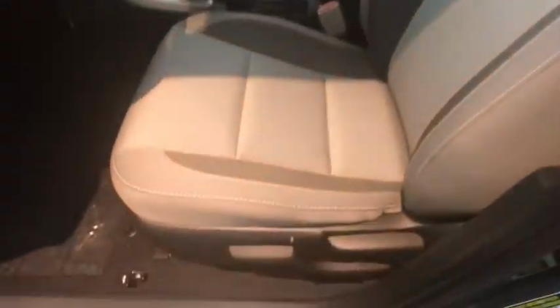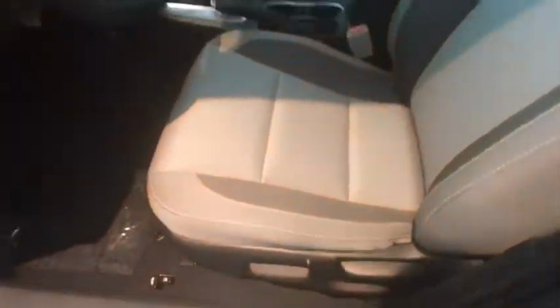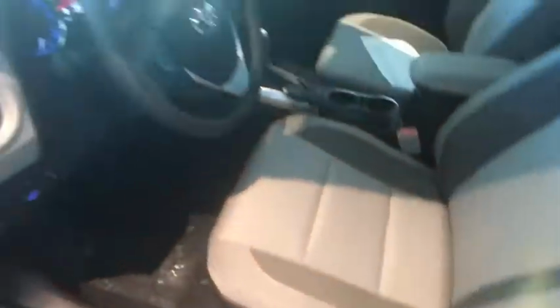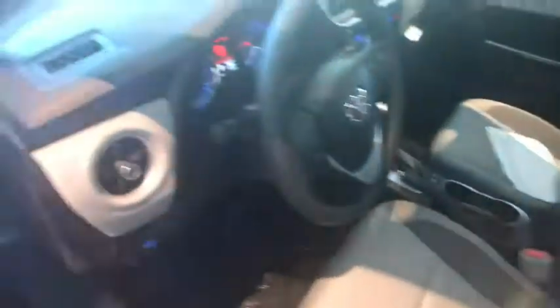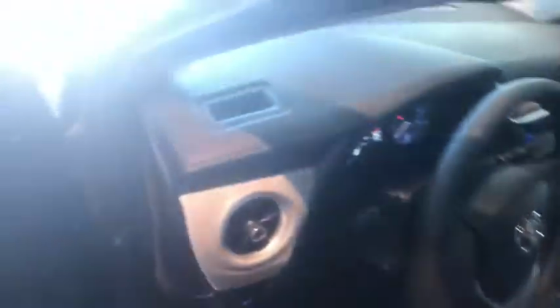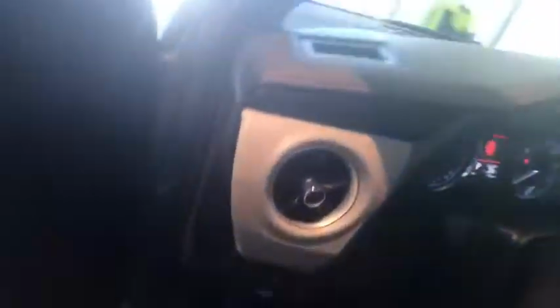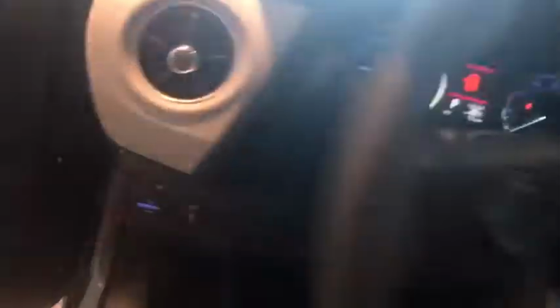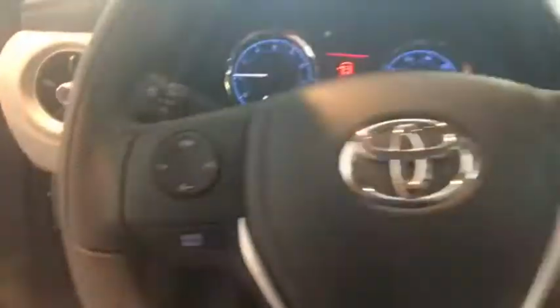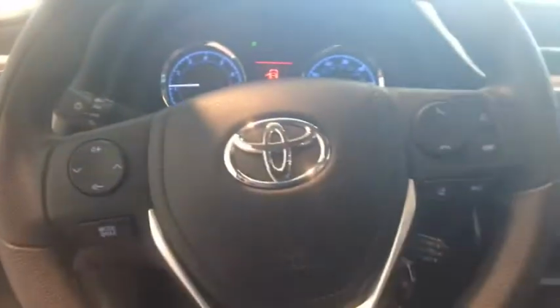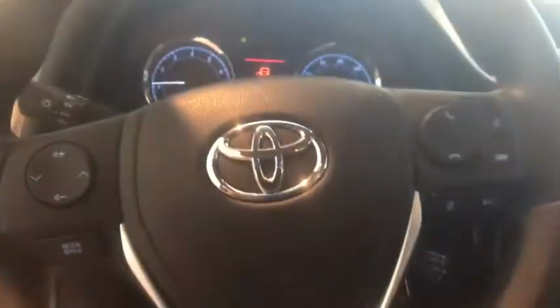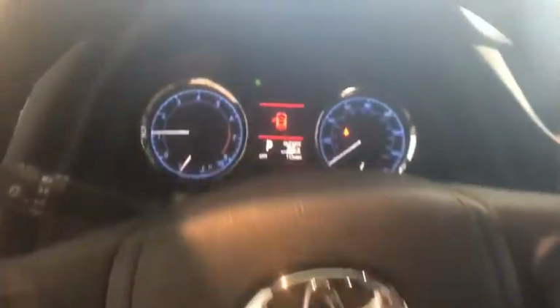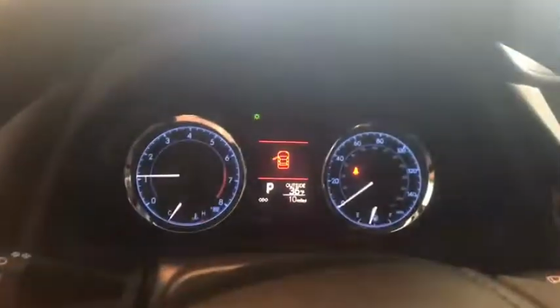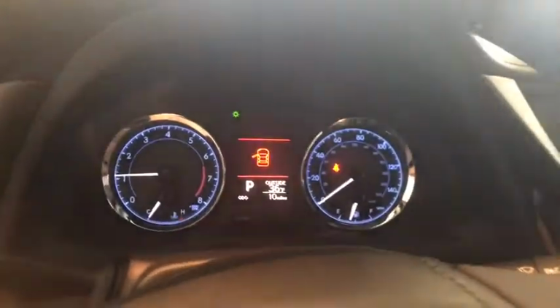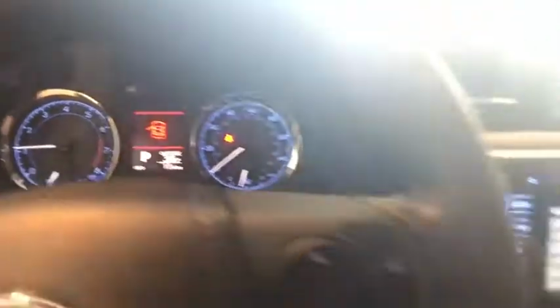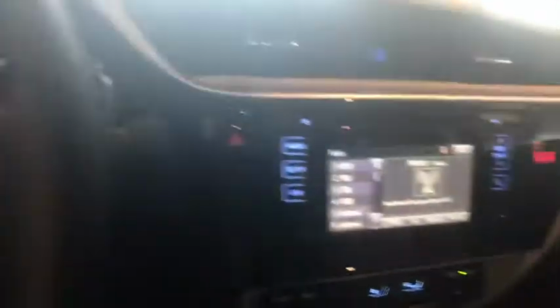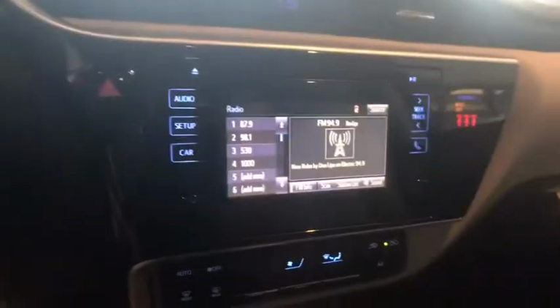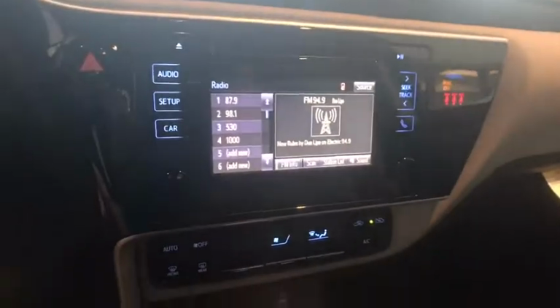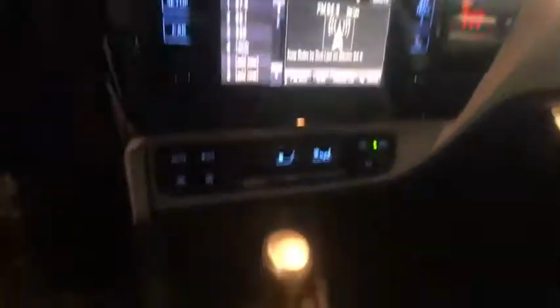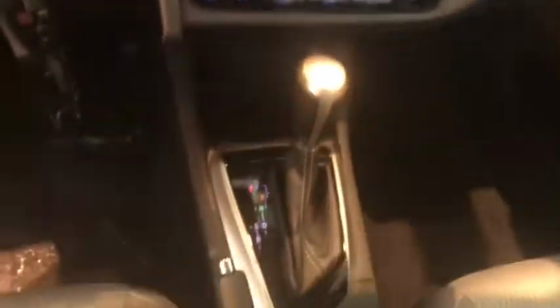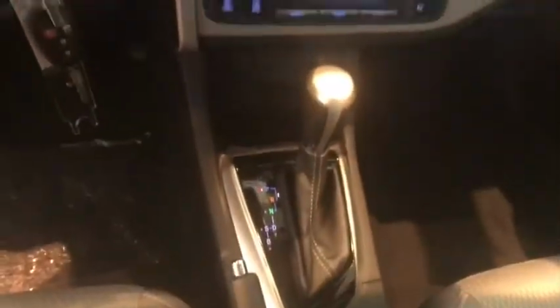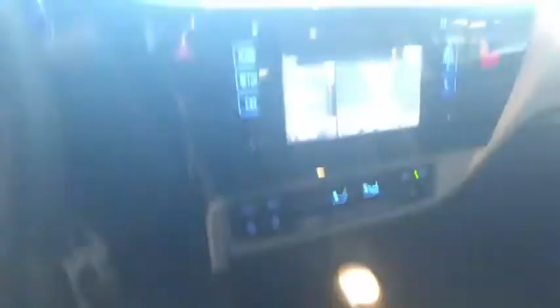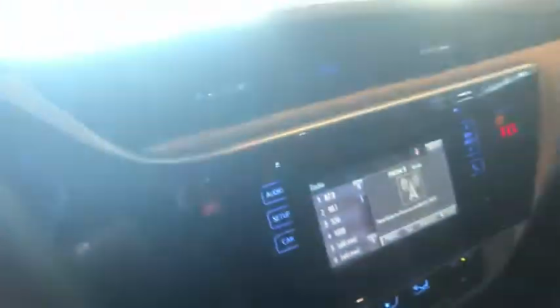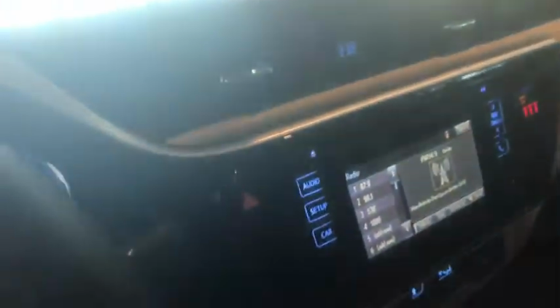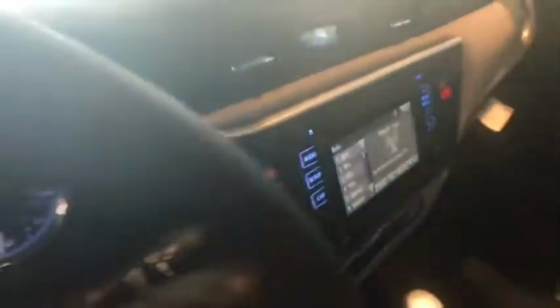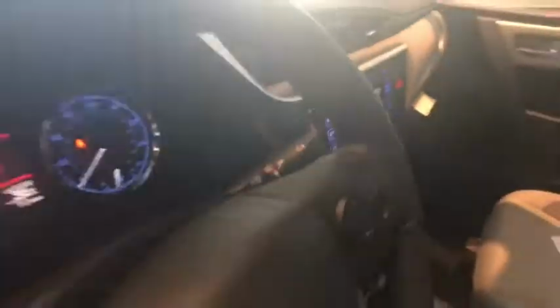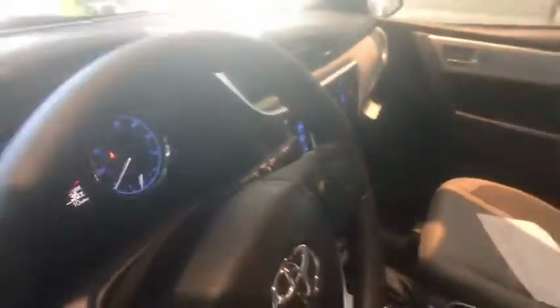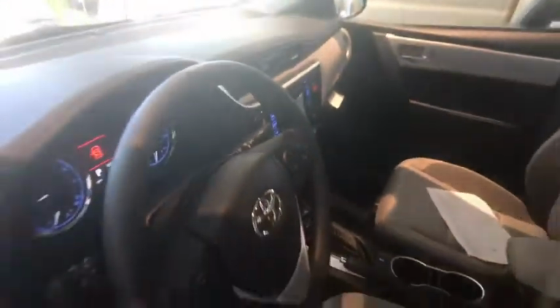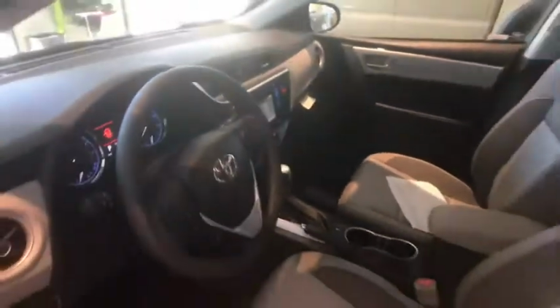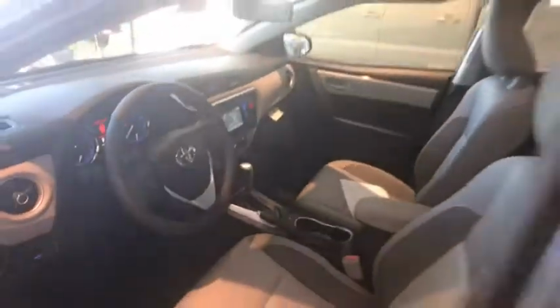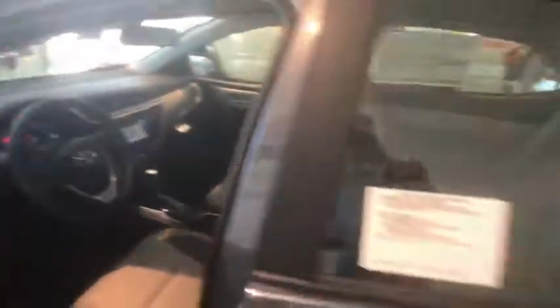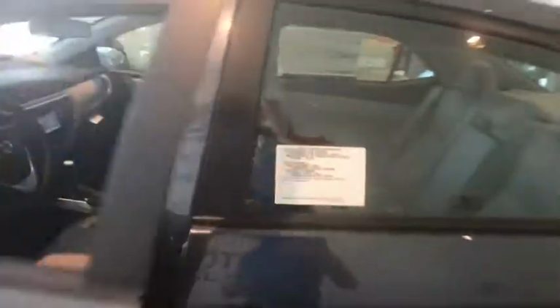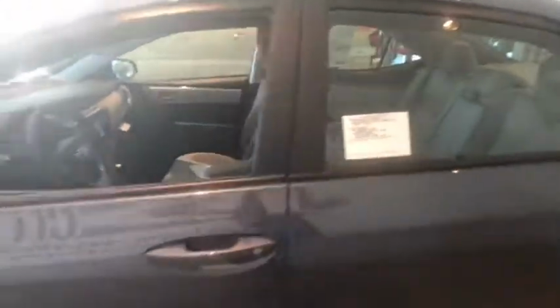Brake assist, panic alarm, remote keyless entry, driver vanity mirror, front reading lamp, tilt steering wheel, front bucket seat, passenger vanity mirror, speed control.